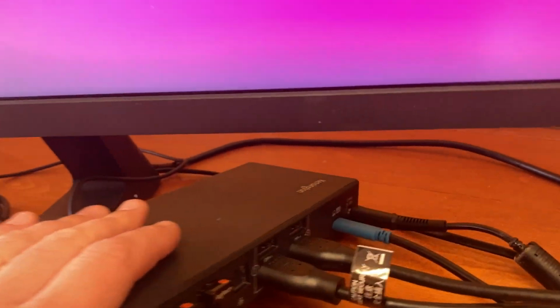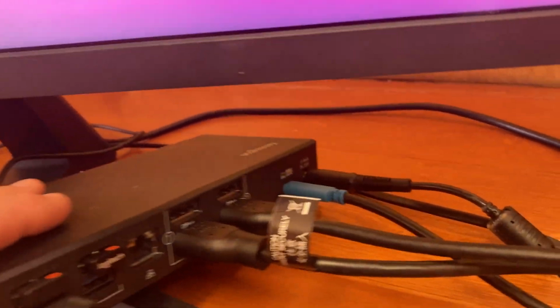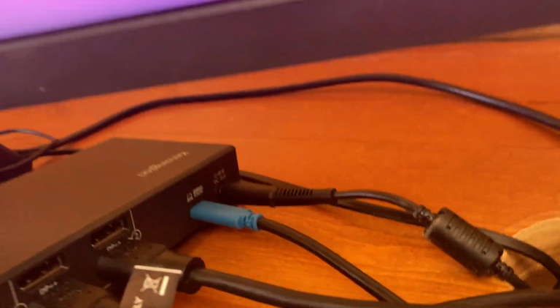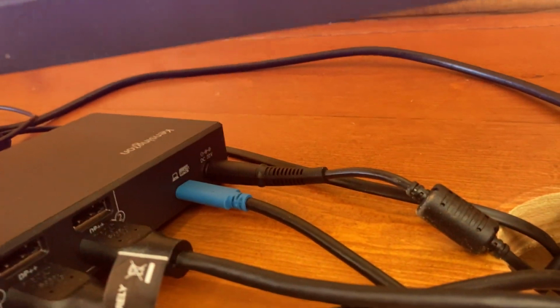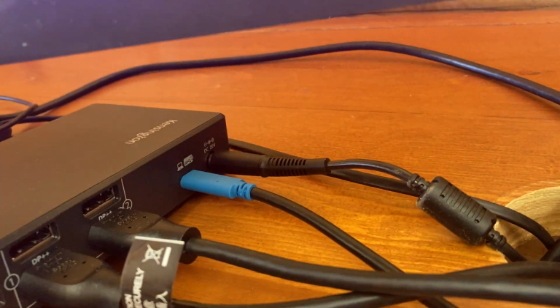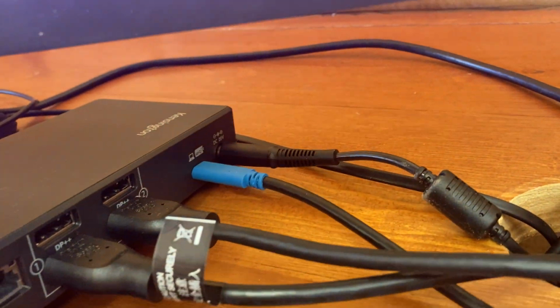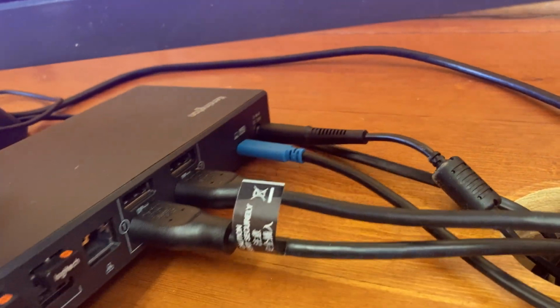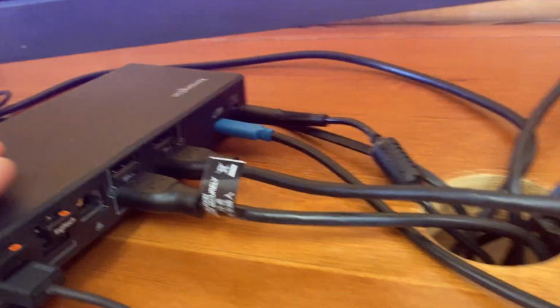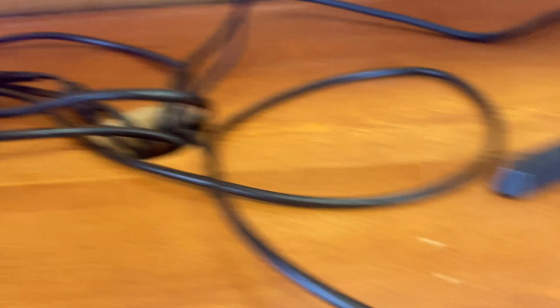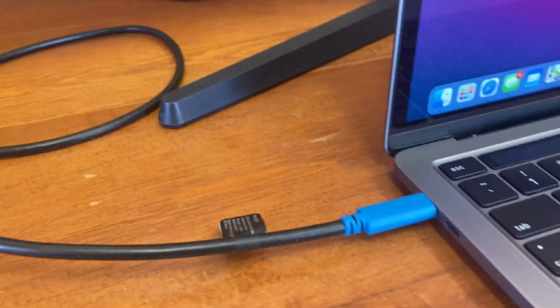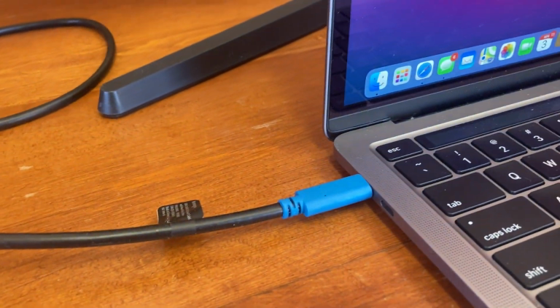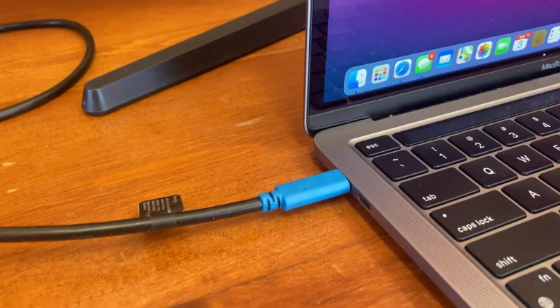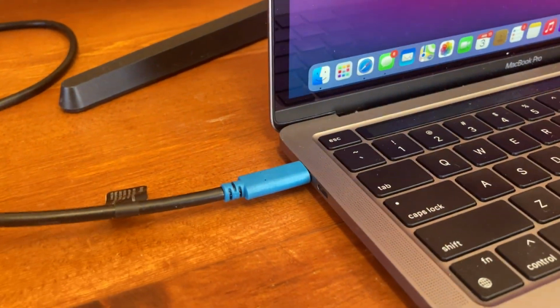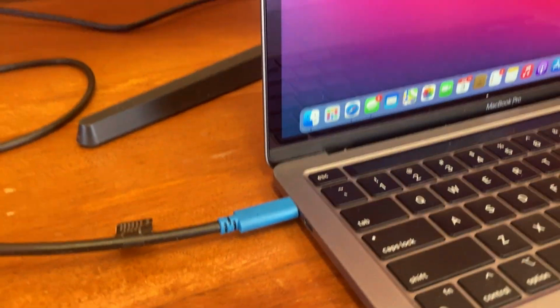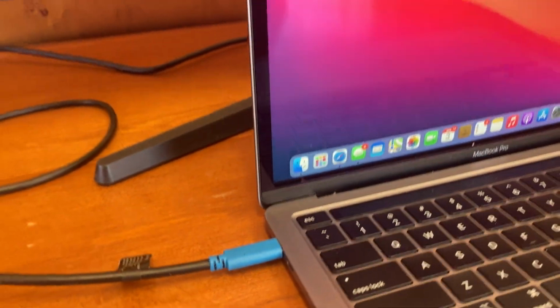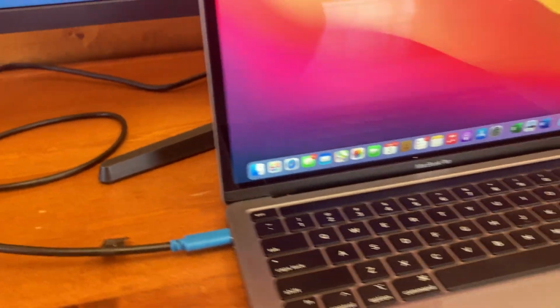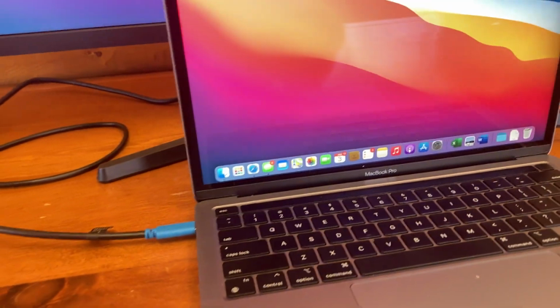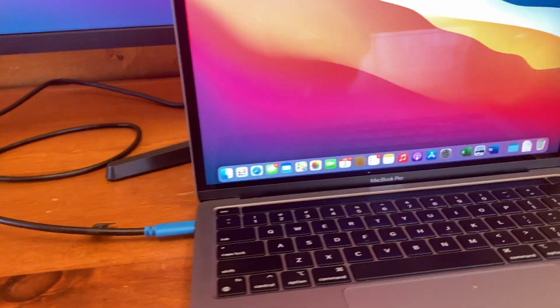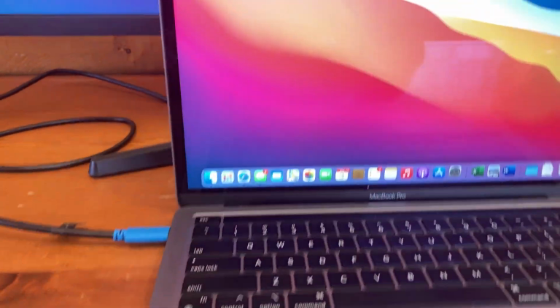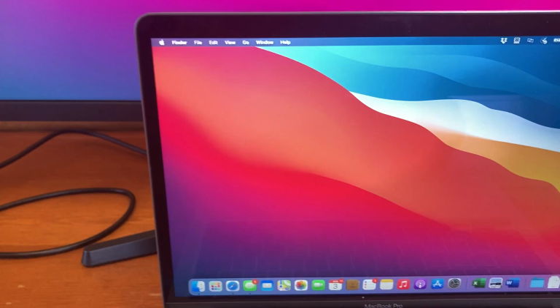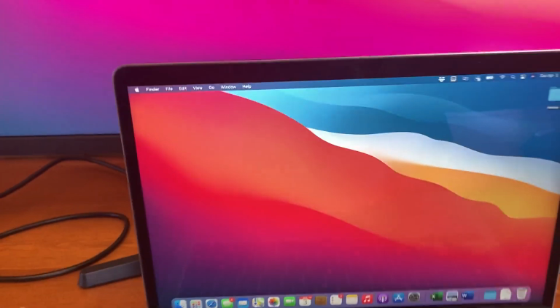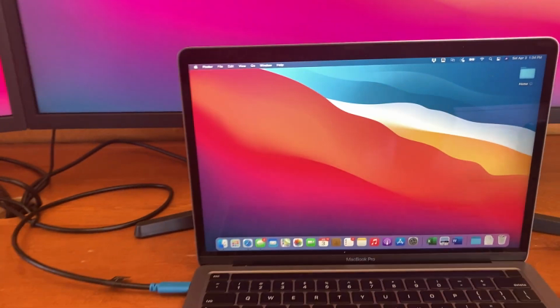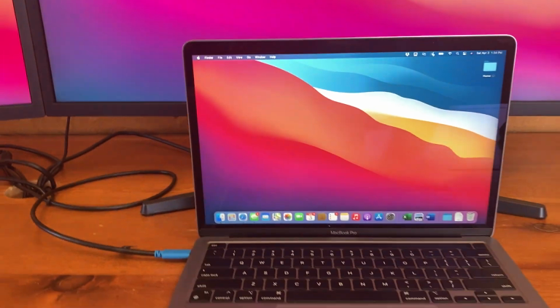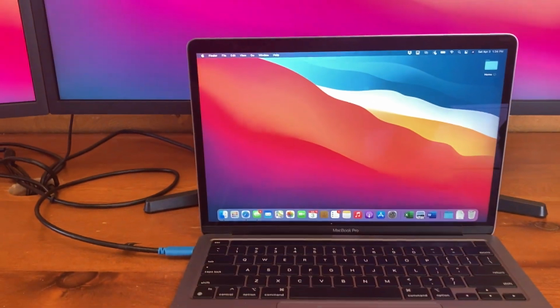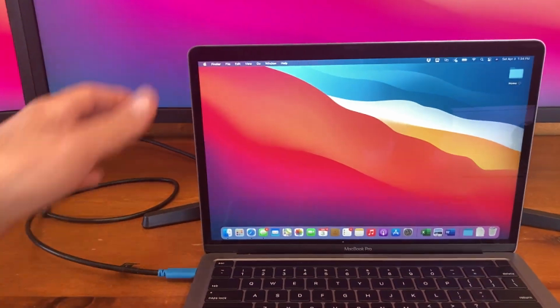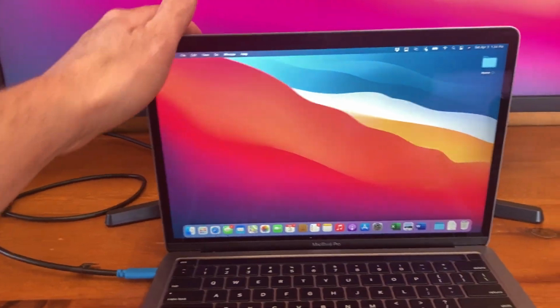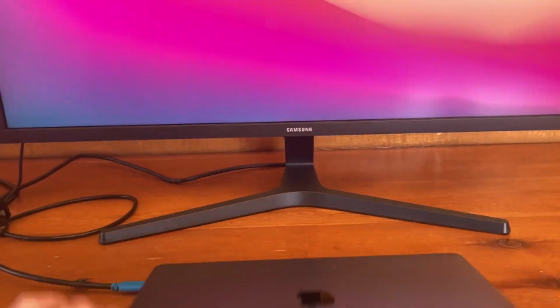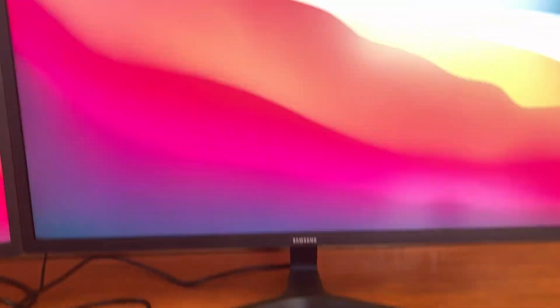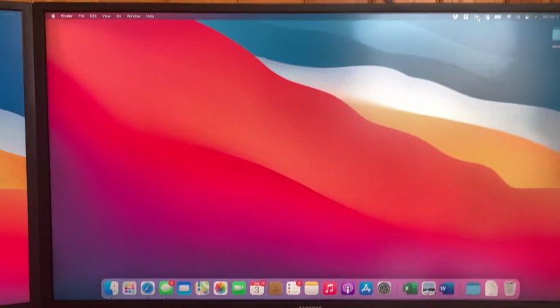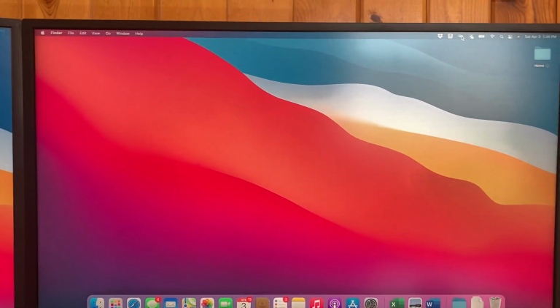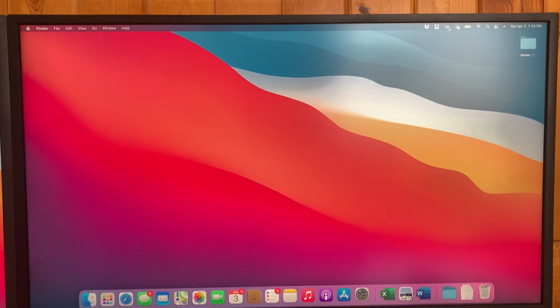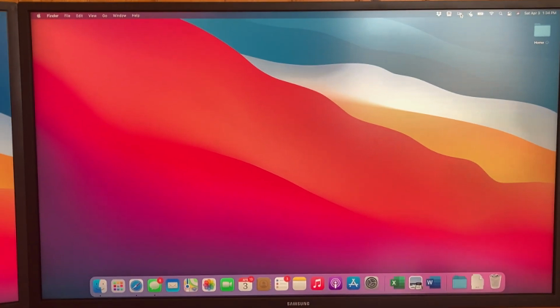There's the power end — the black and the blue cable connects right into the MacBook and charges it. In order to get things working, you simply close the lid and there's your display.